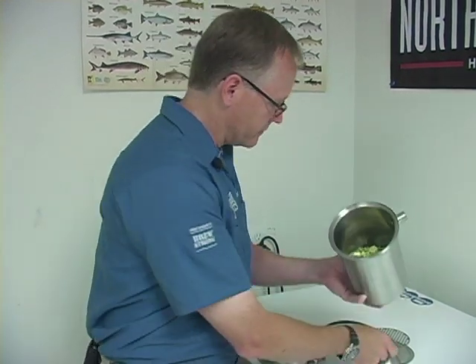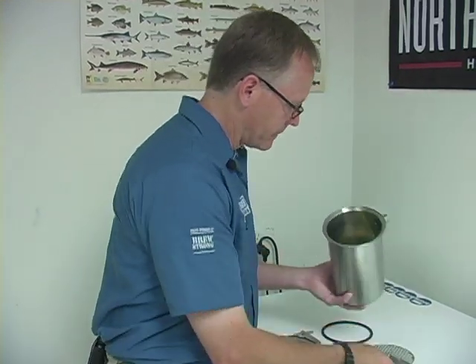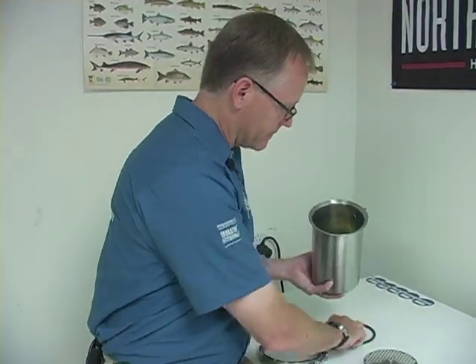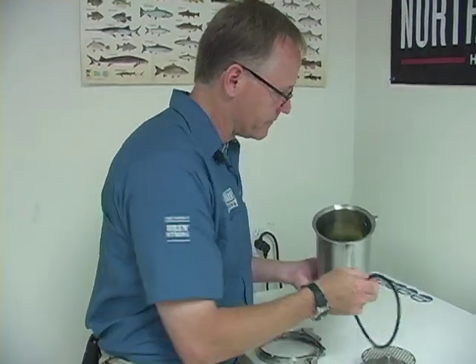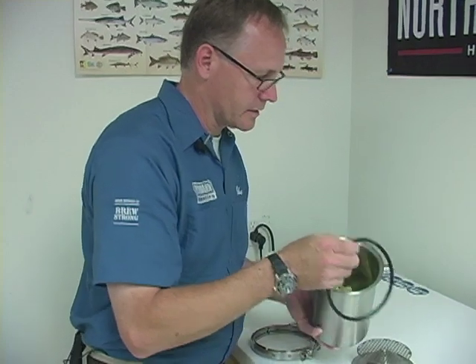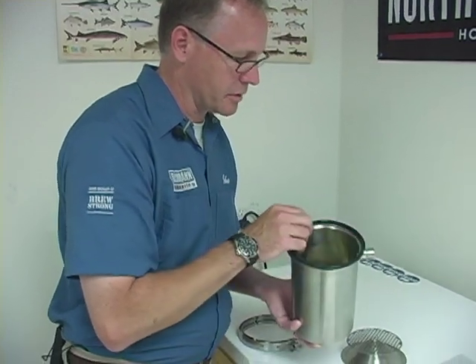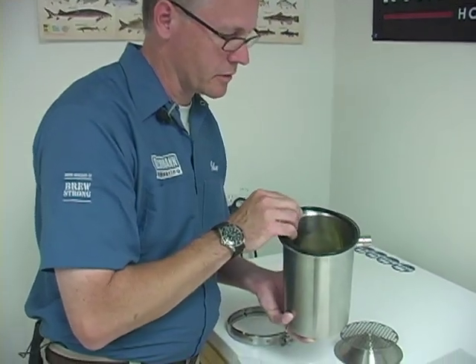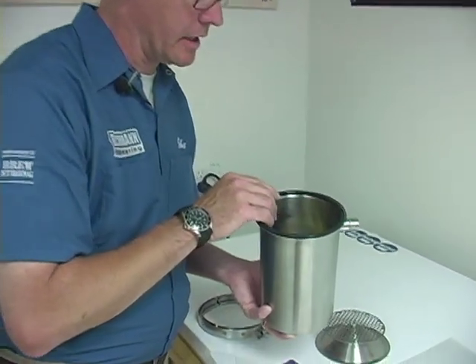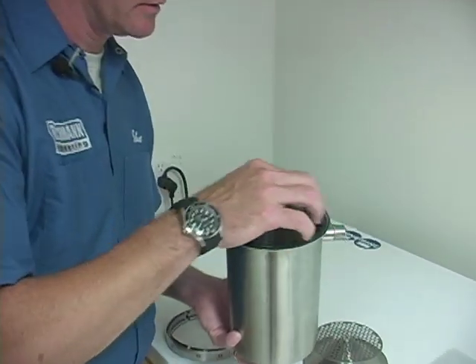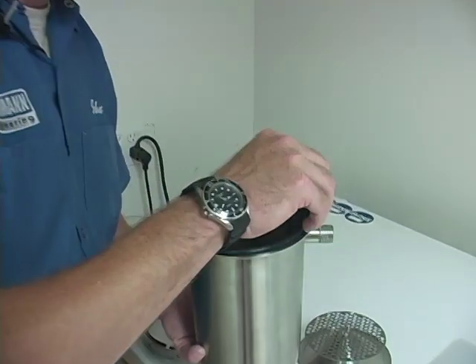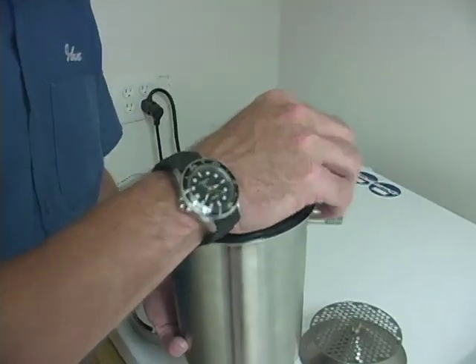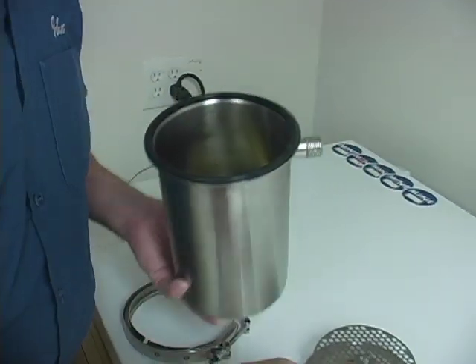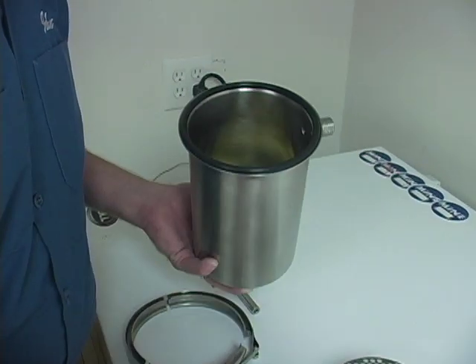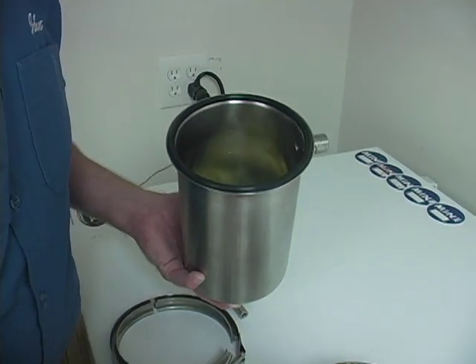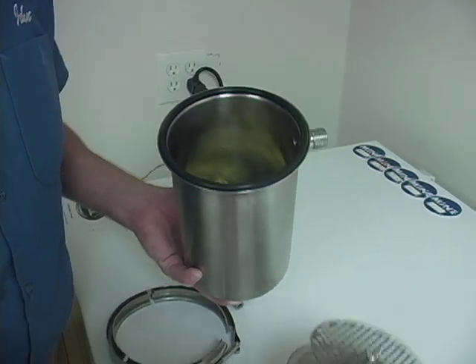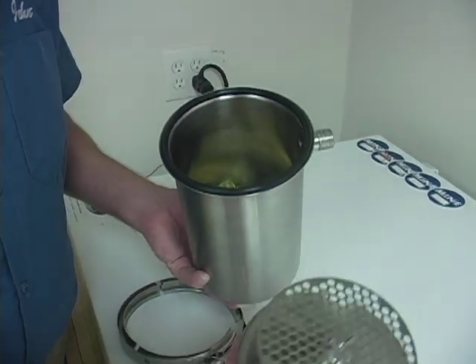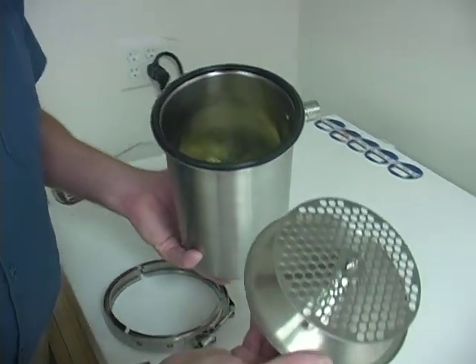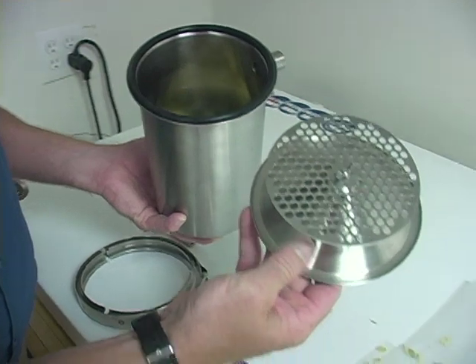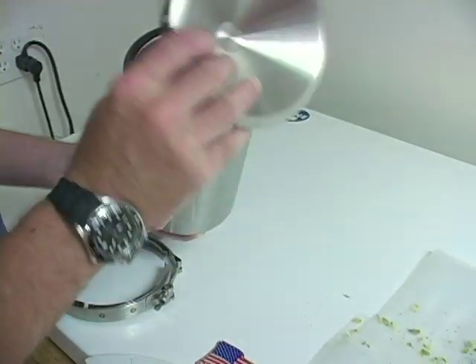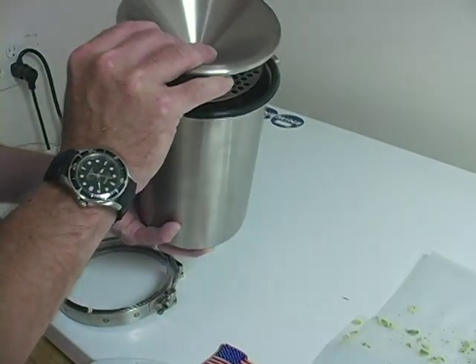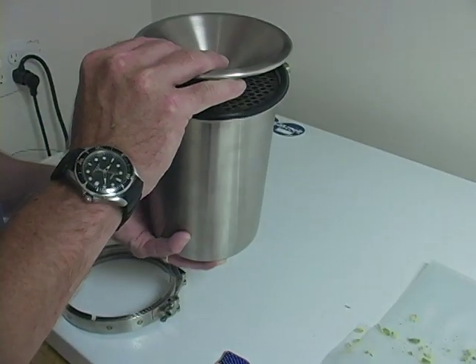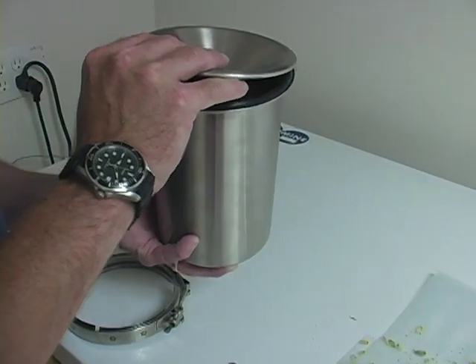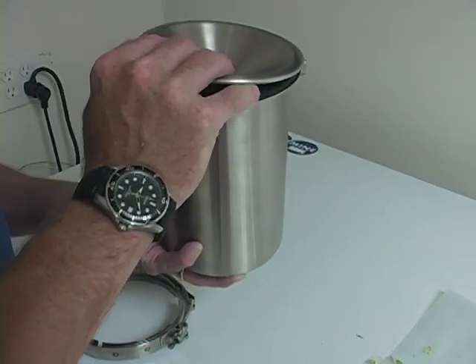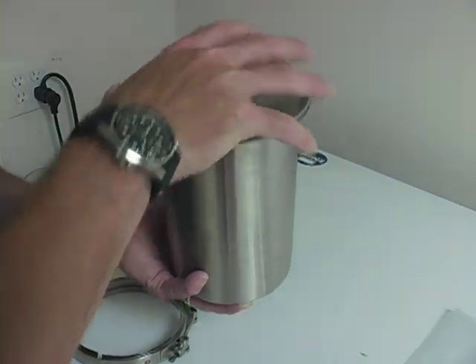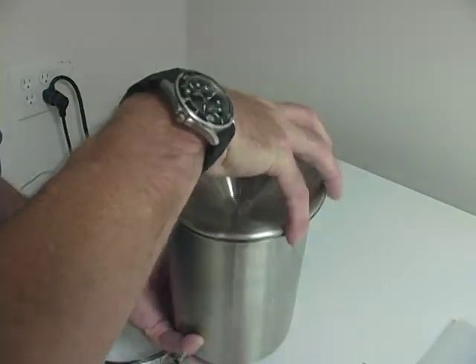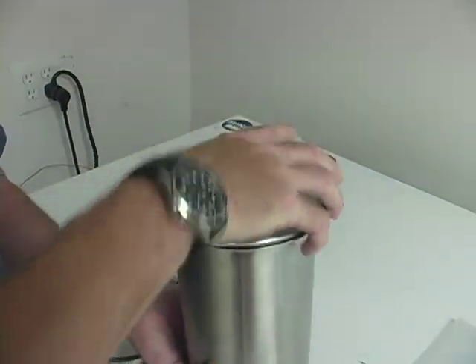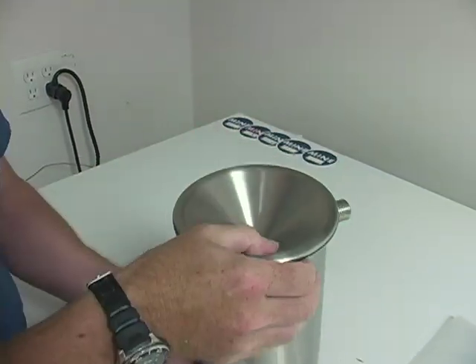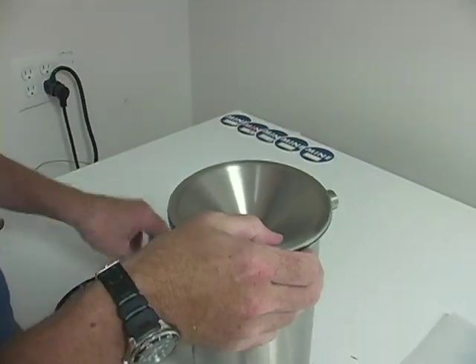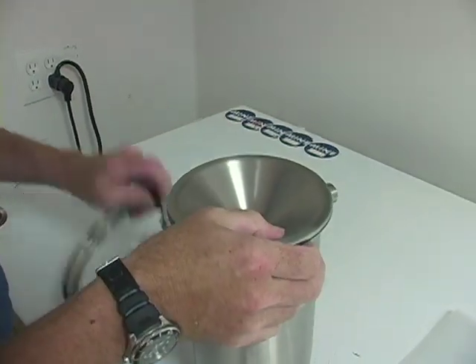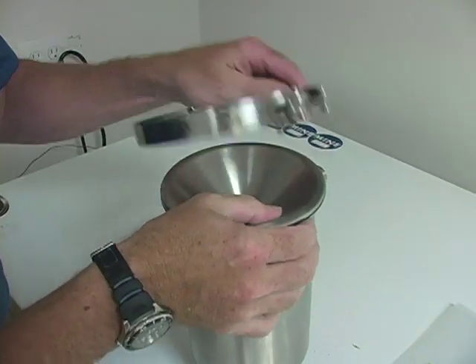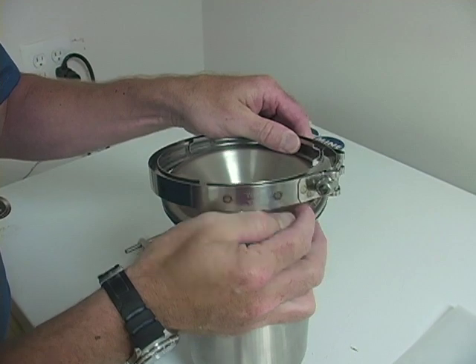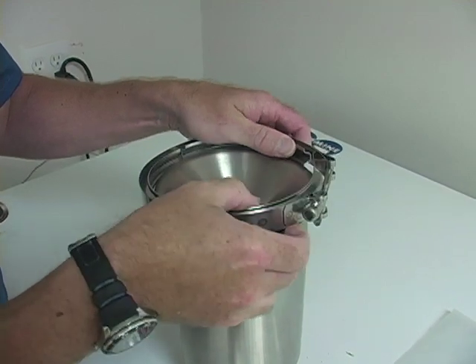So we're going to place our O-ring on, and then we've got our coarse screen here, and then we're going to put our band clamp on.